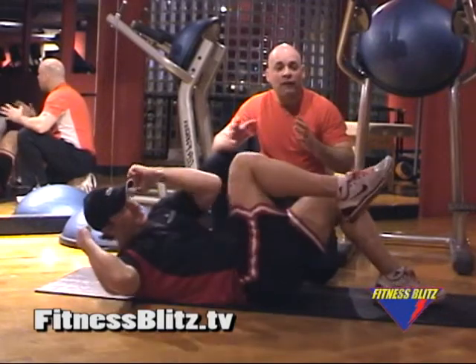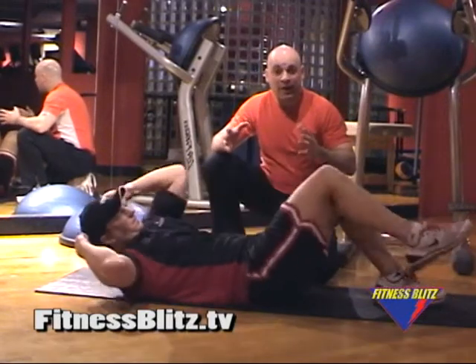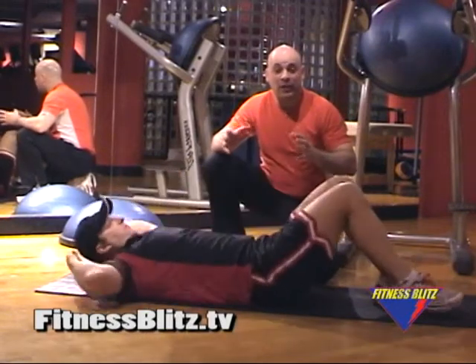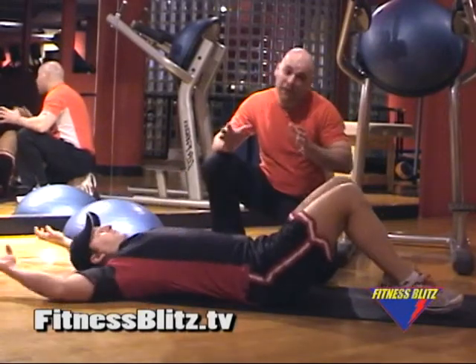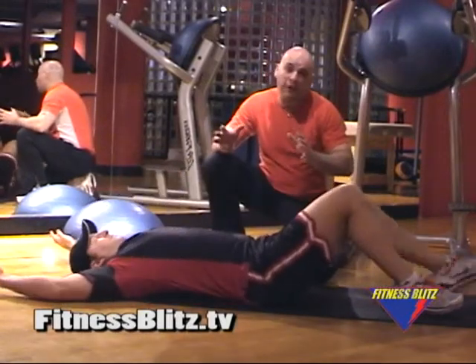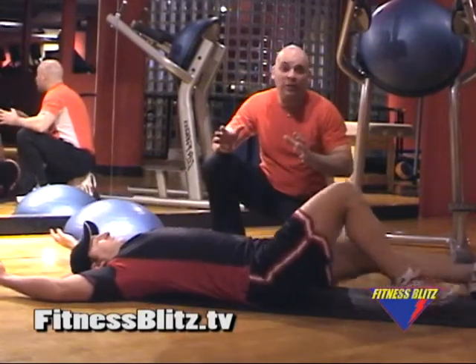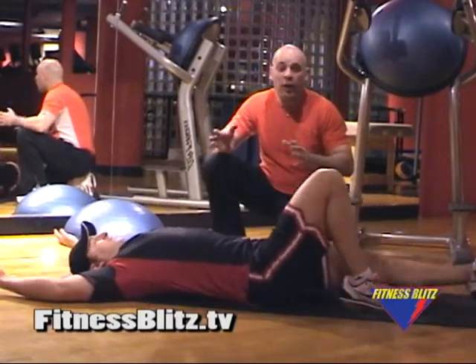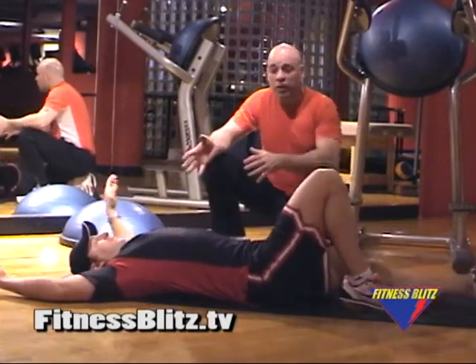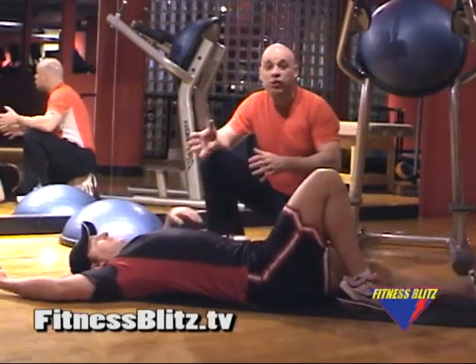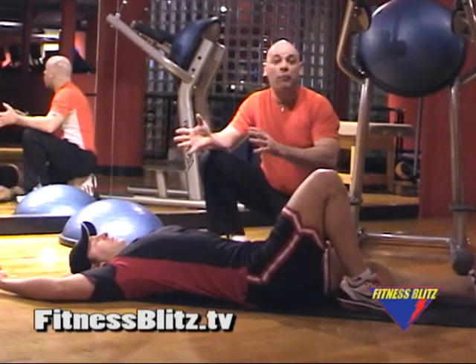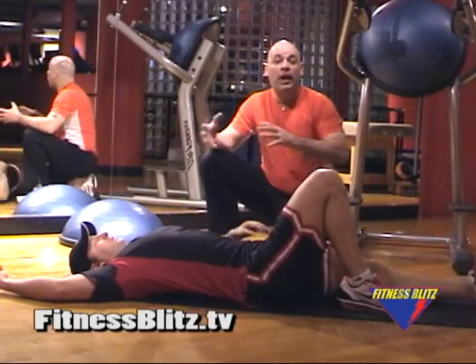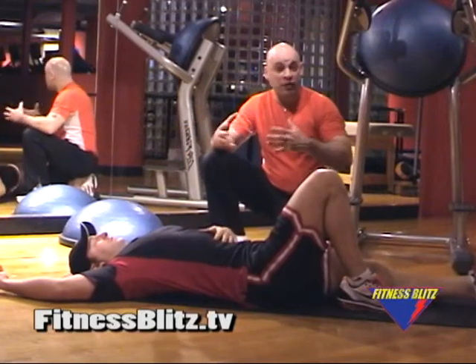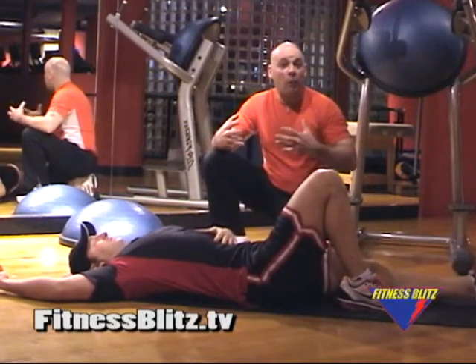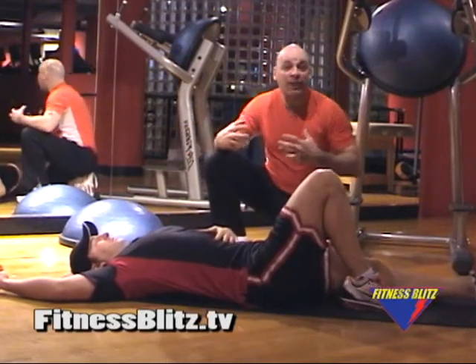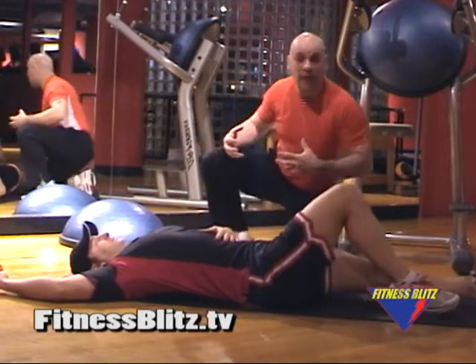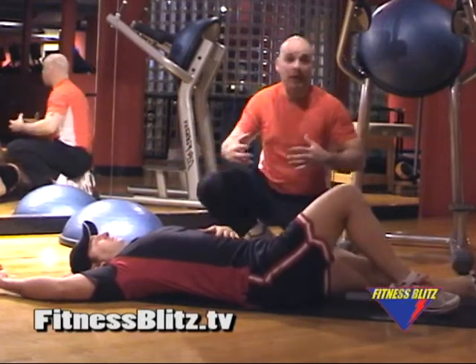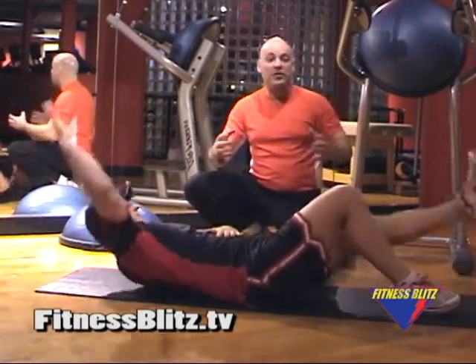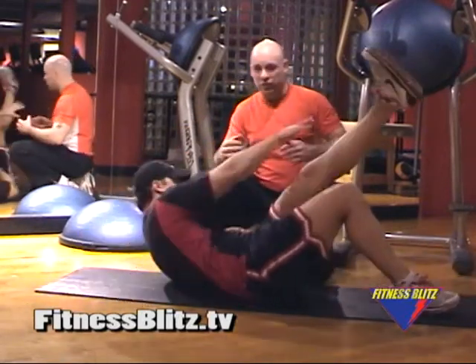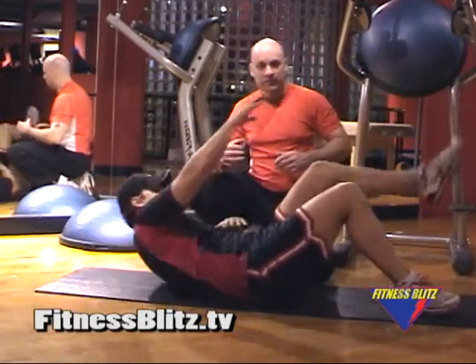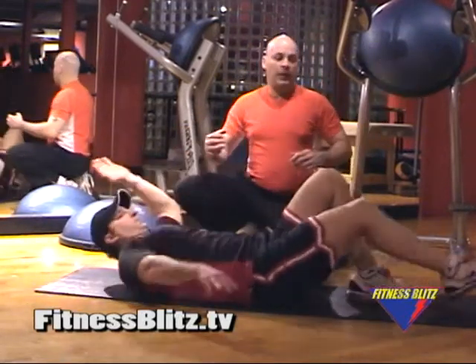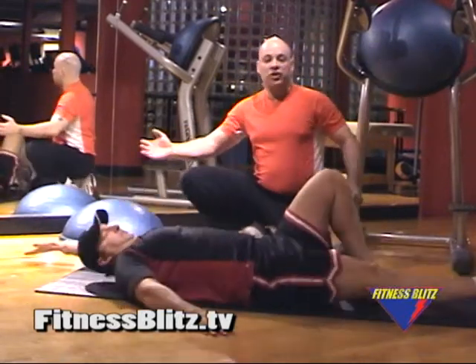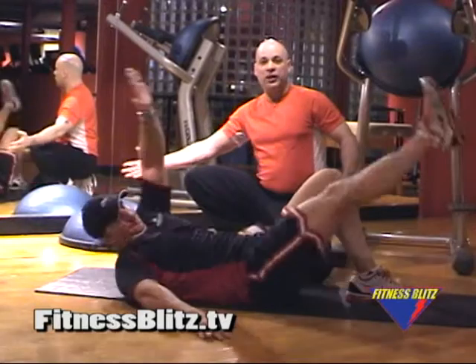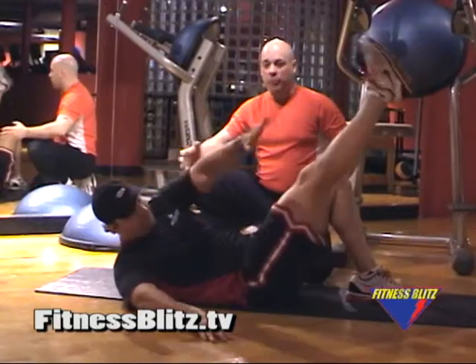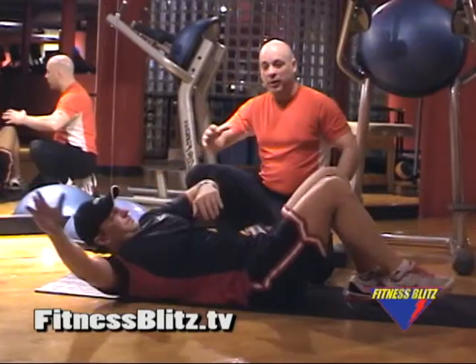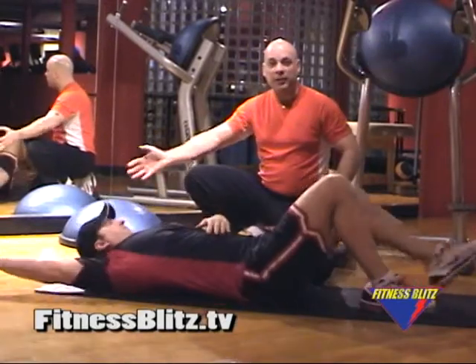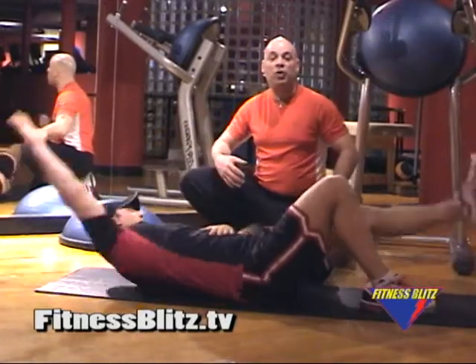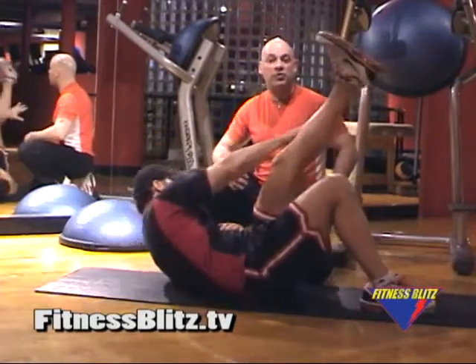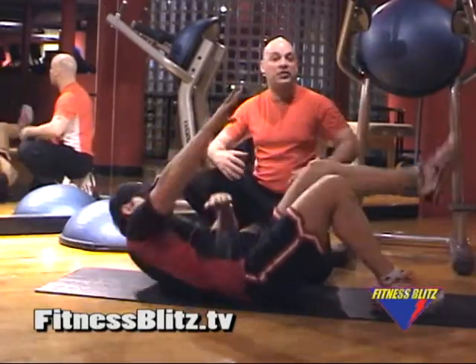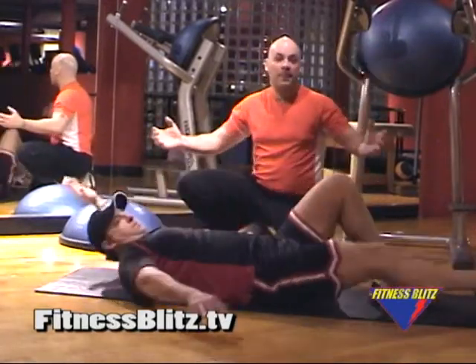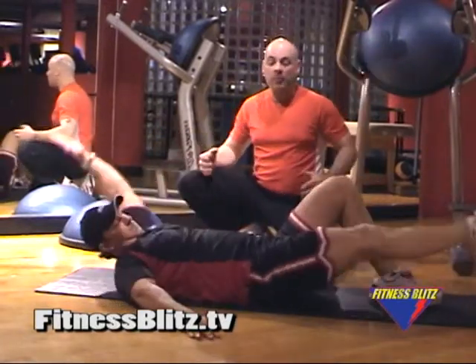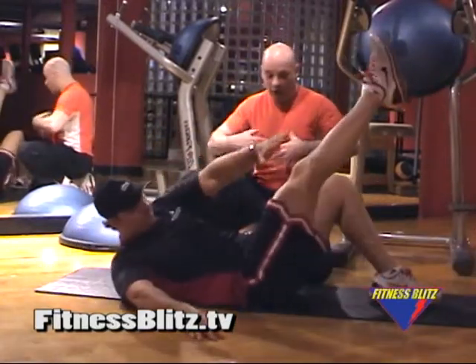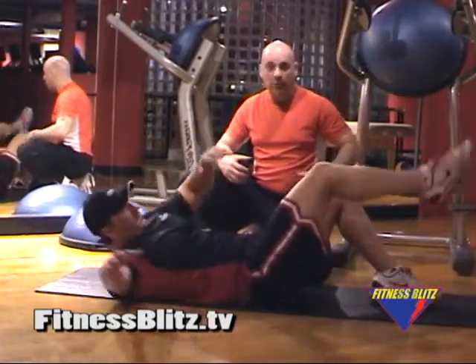Now if you tough guys out there think this isn't enough for you, Brian's going to demonstrate a more difficult aspect of the same exercise. He's stretching nice and open, opening up the obliques, opening up the serratus, opening up the entire ab core.